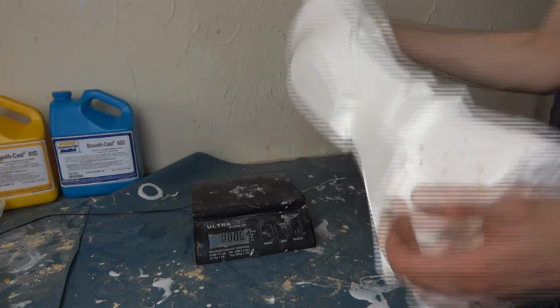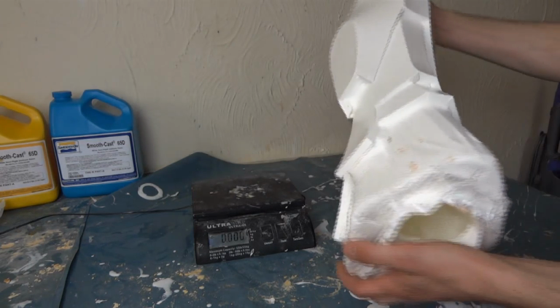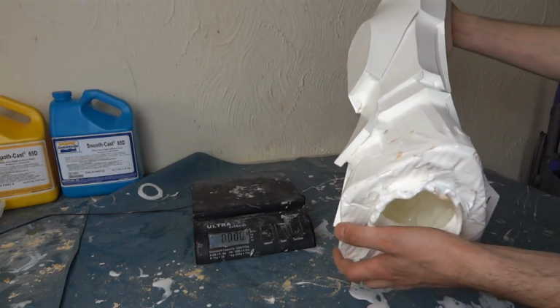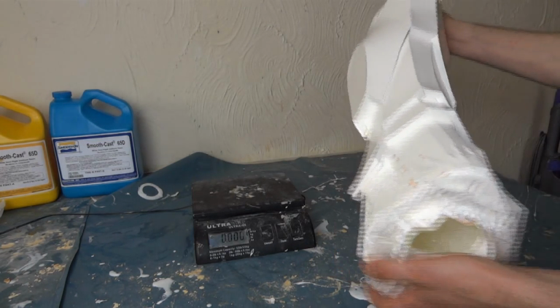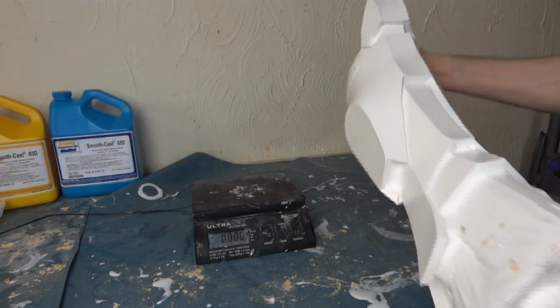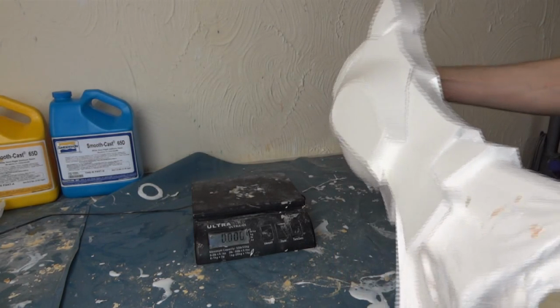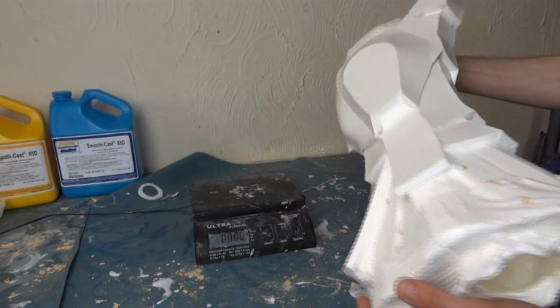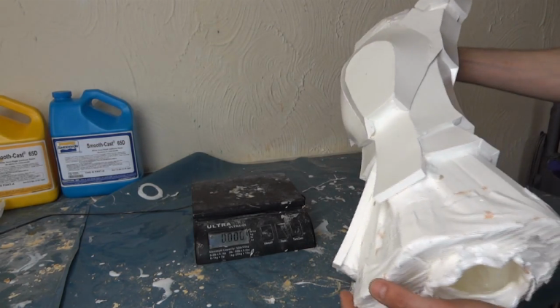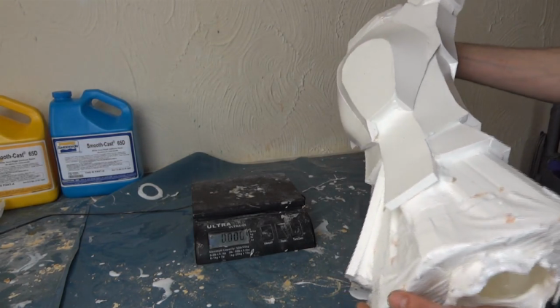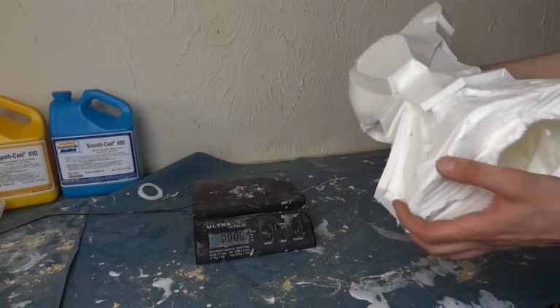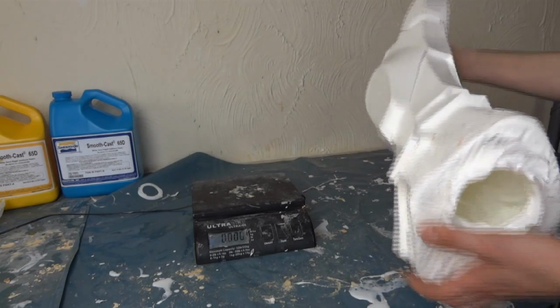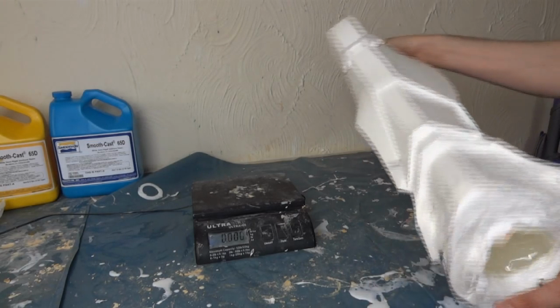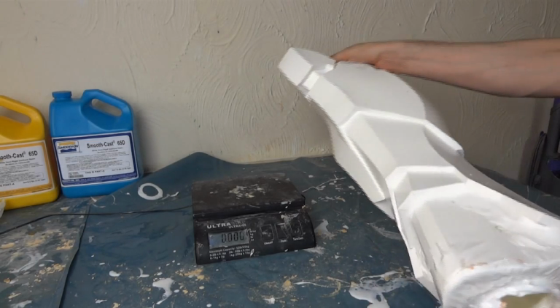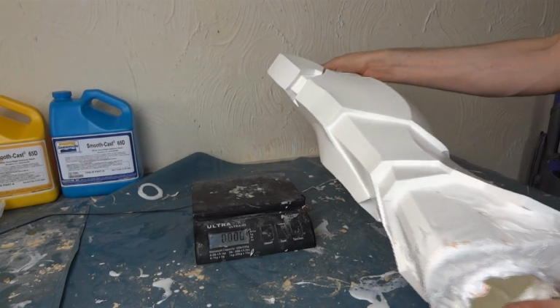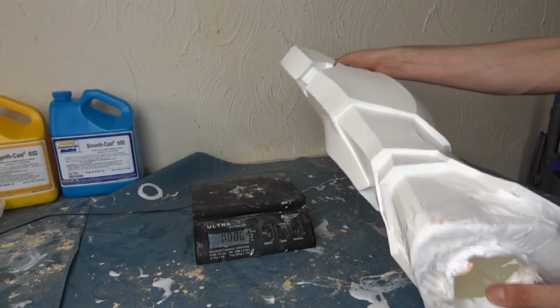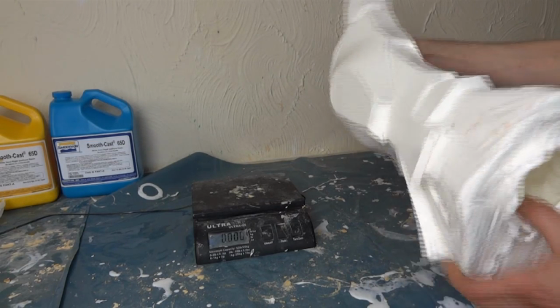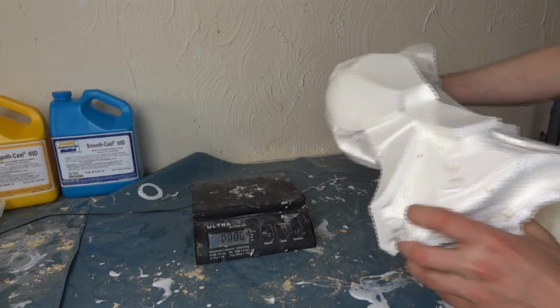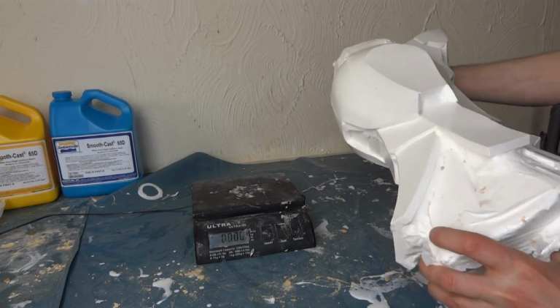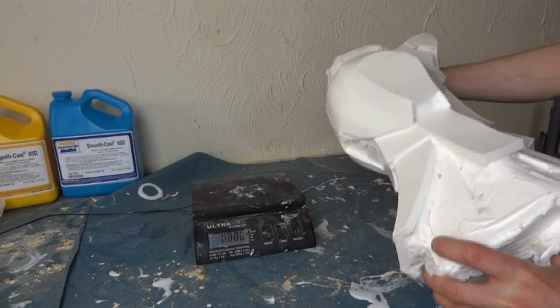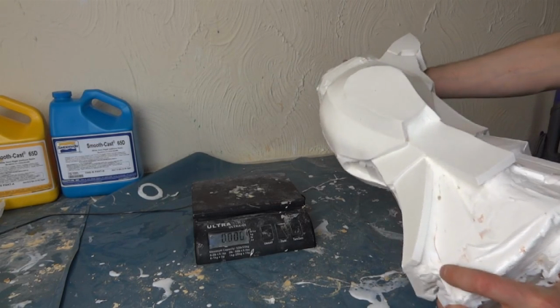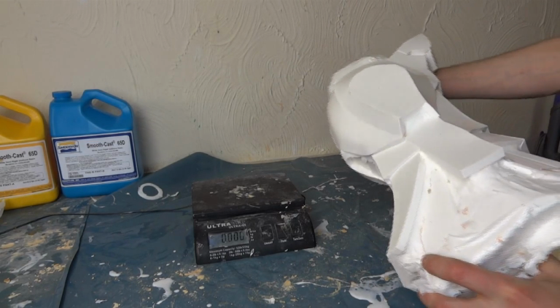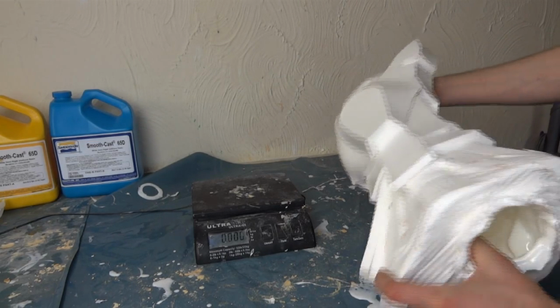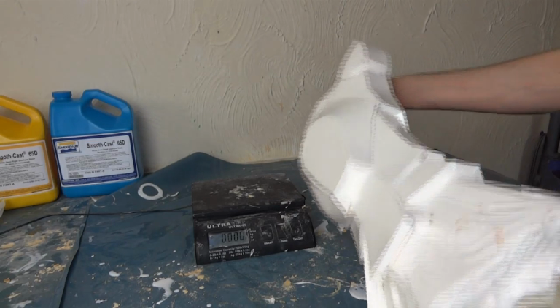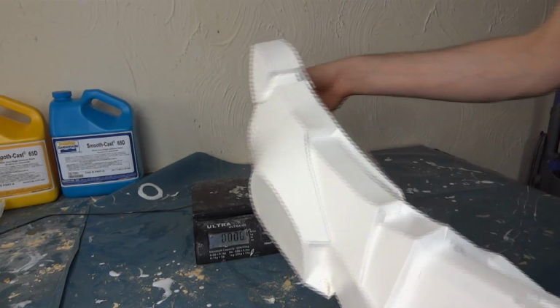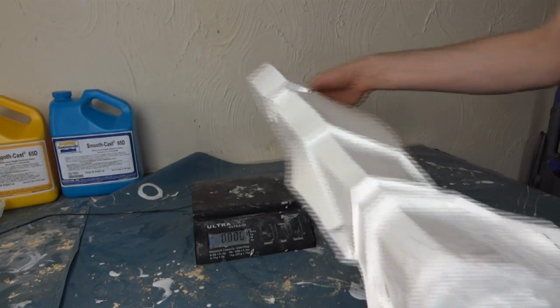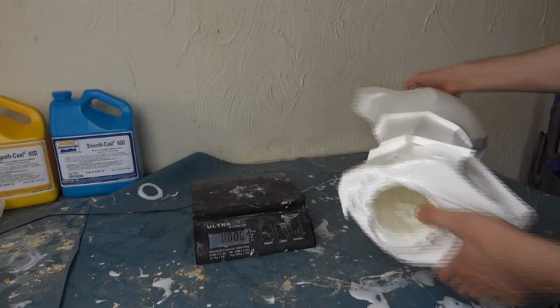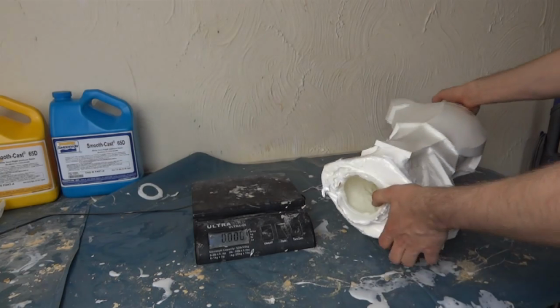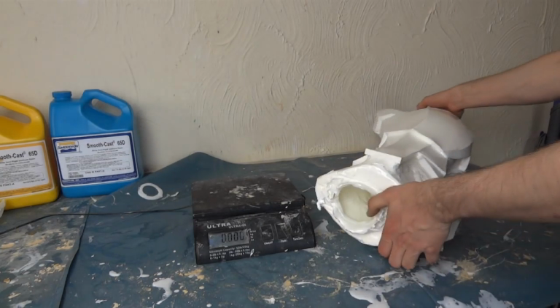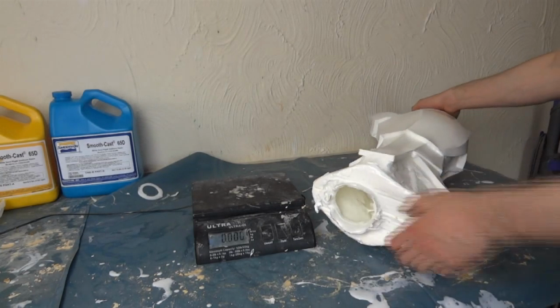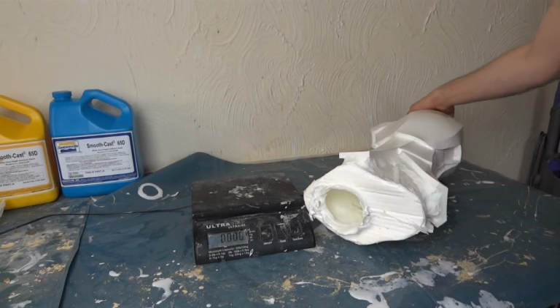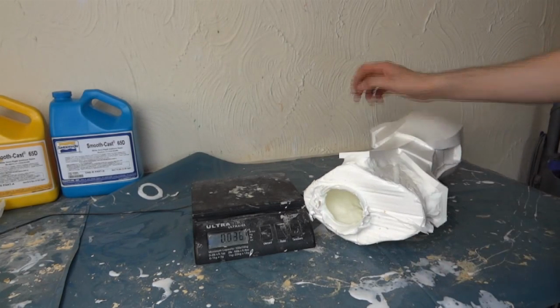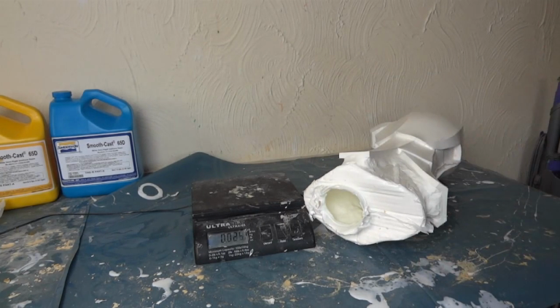Have a look on my website — I'll be updating pictures as I go with the clean-up process and painting up and fitting with the rest of the suit. It's xrobots.co.uk.